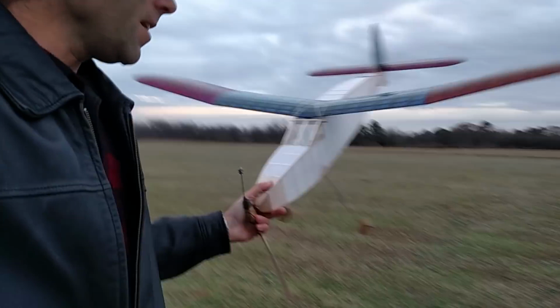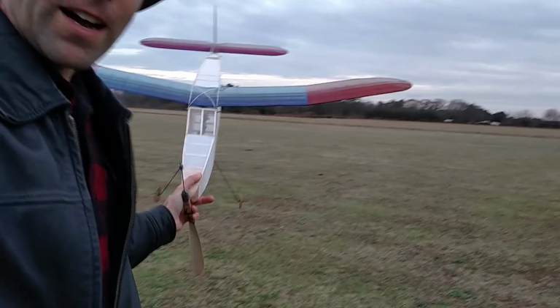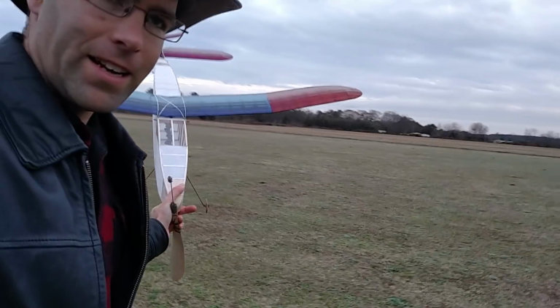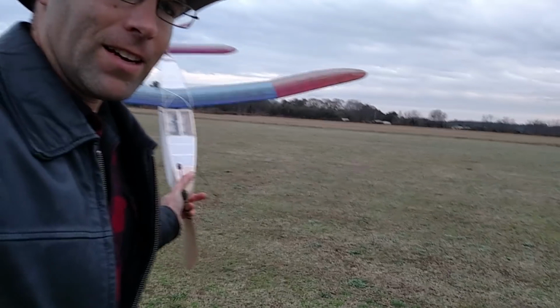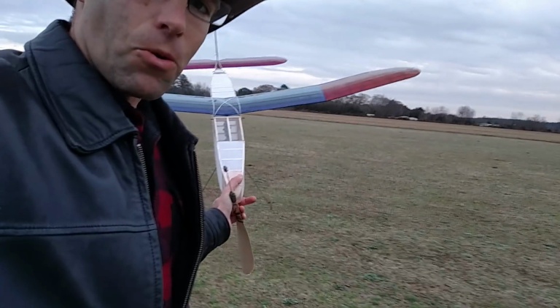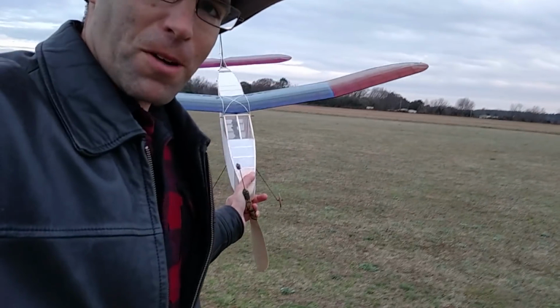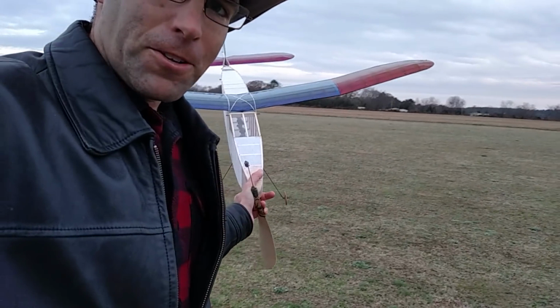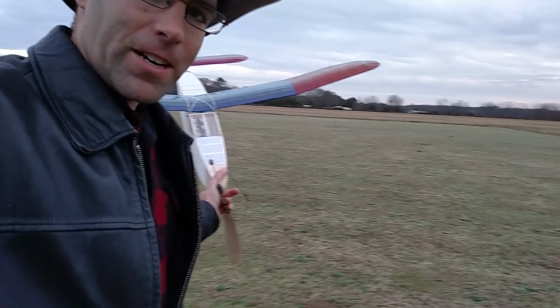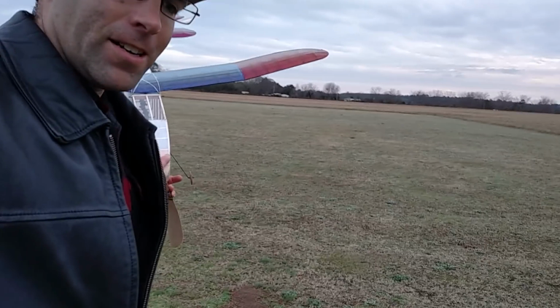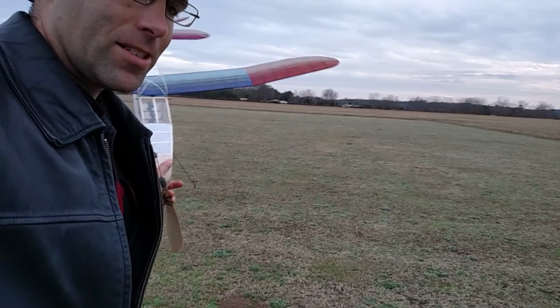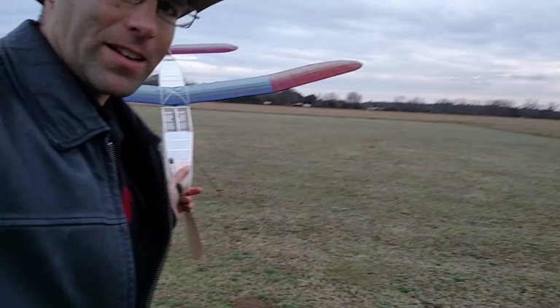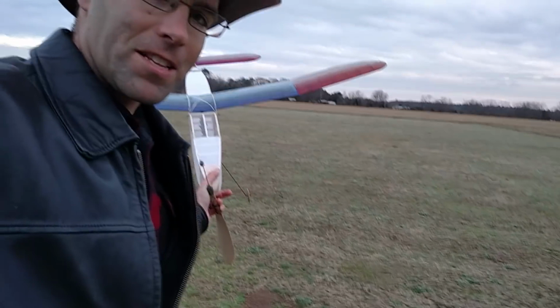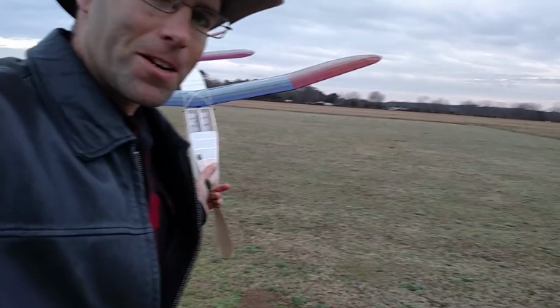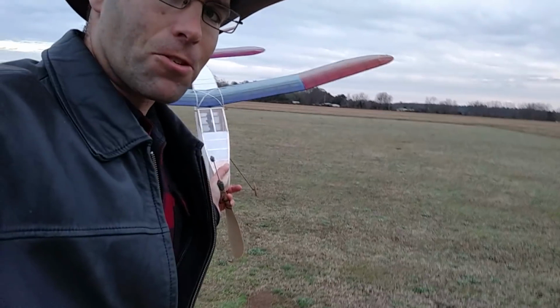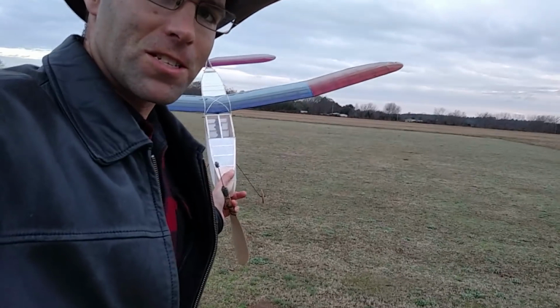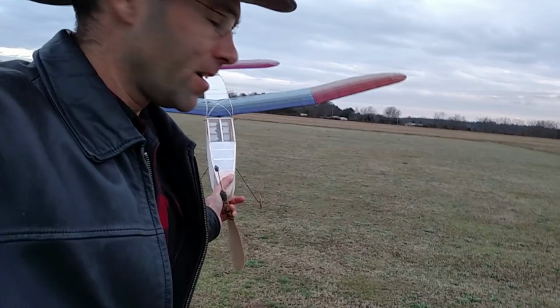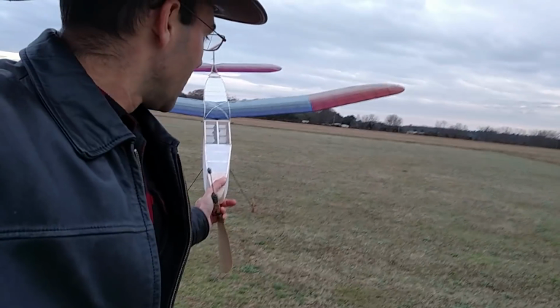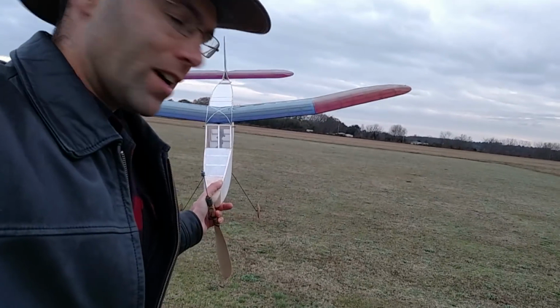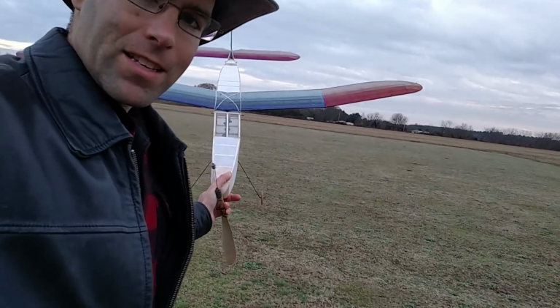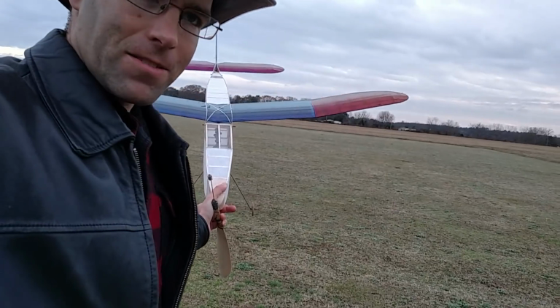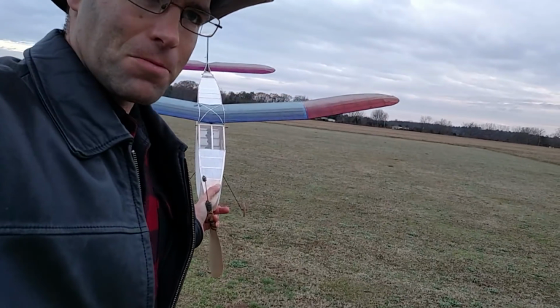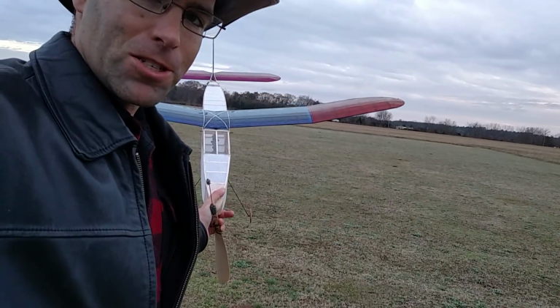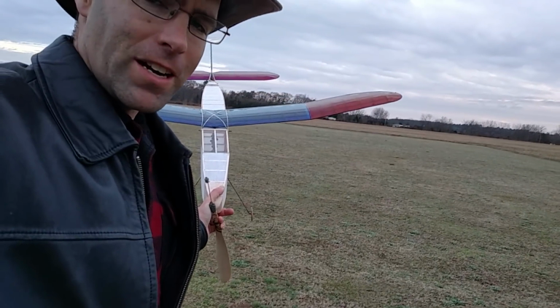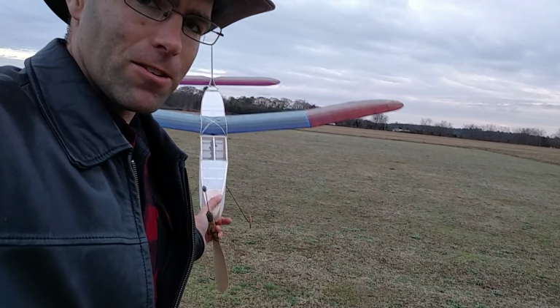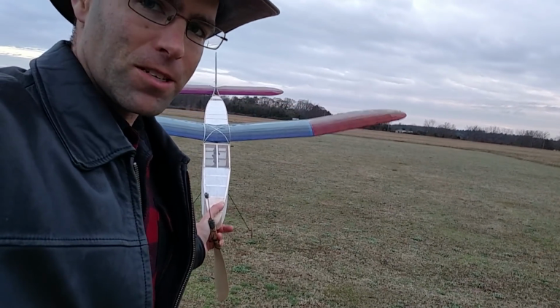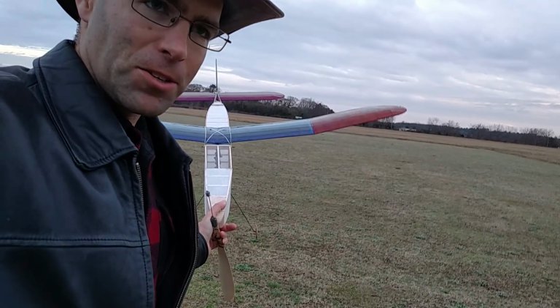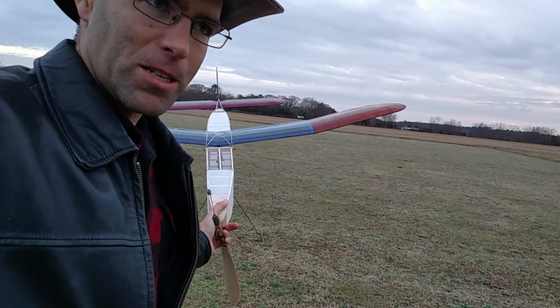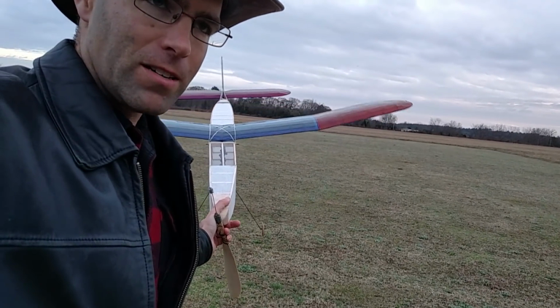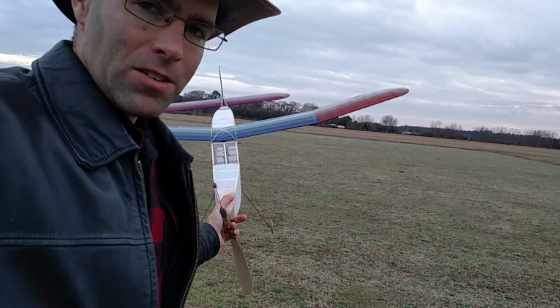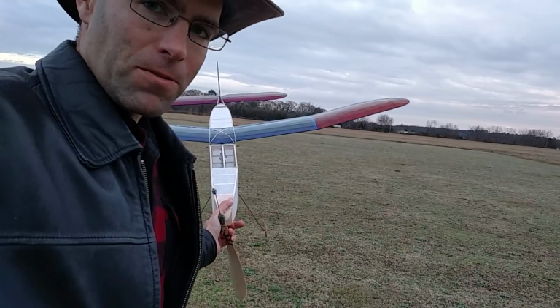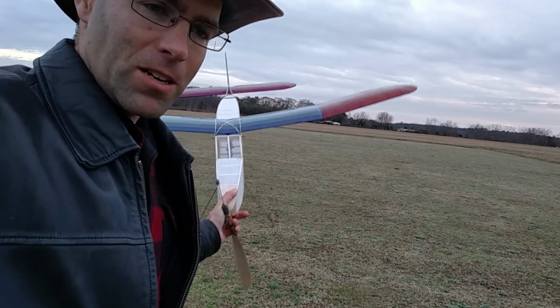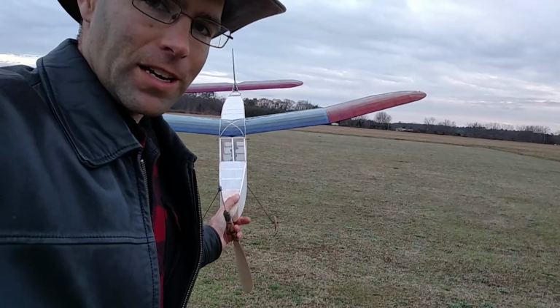I've got a Korda Wakefield out here. This is the 1939 Korda design. I got this out of the Jim Walston estate. I don't know who built it, but it was built from a kit.